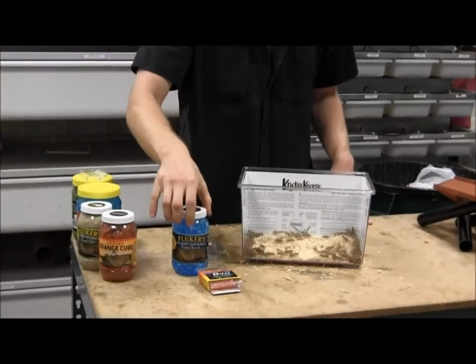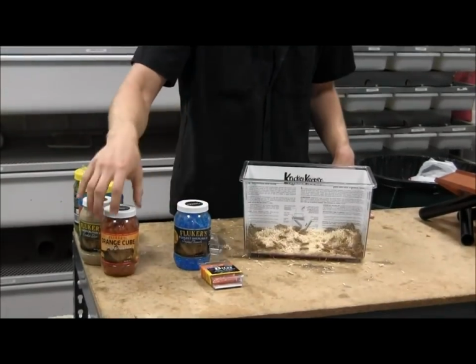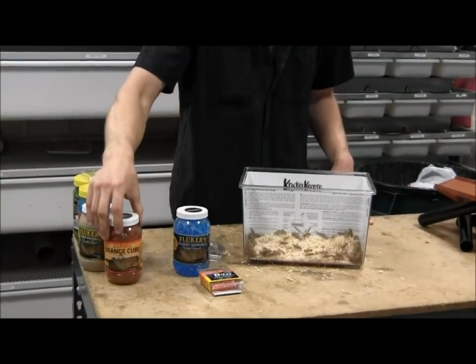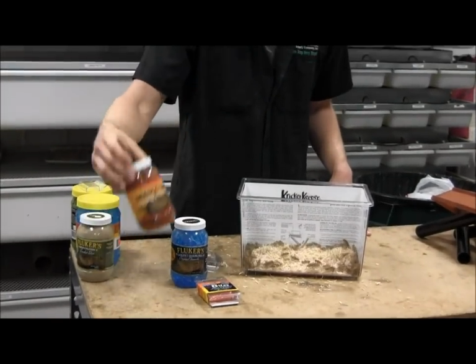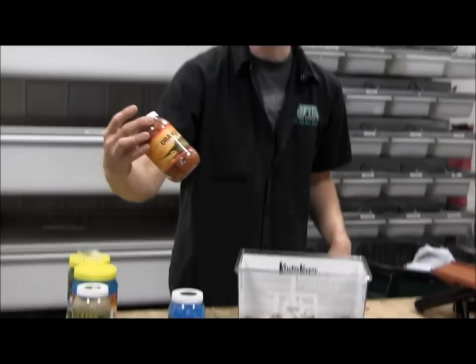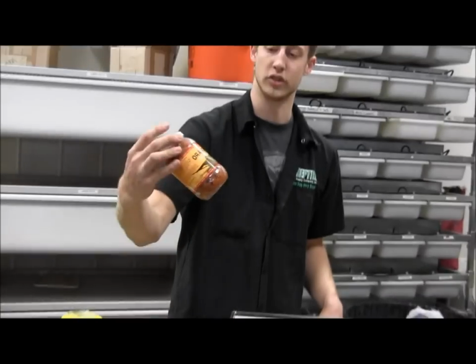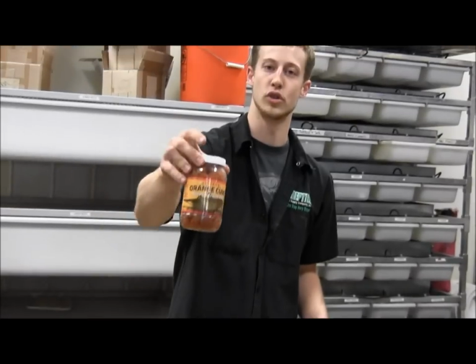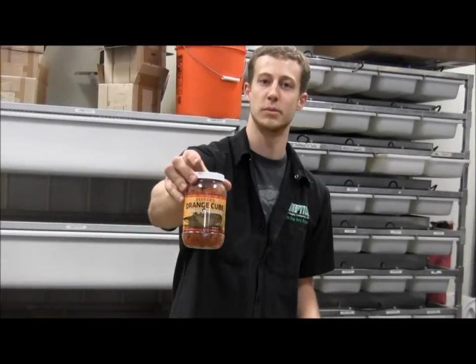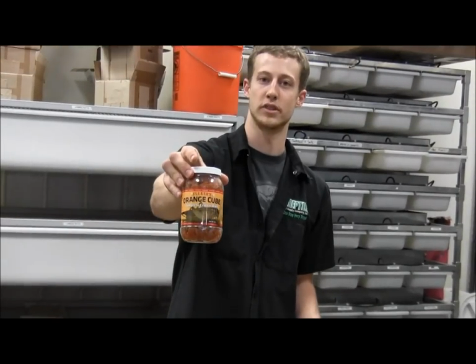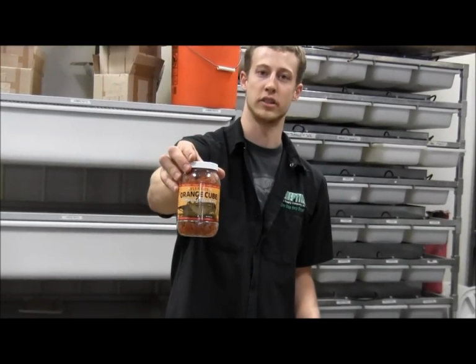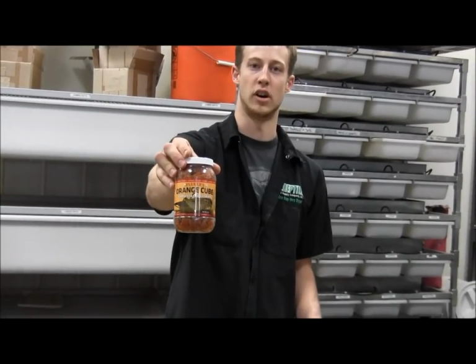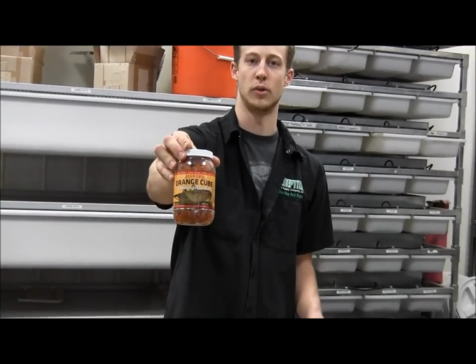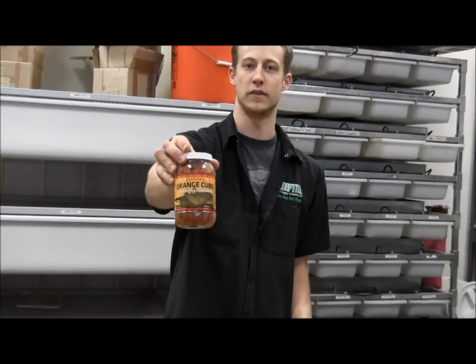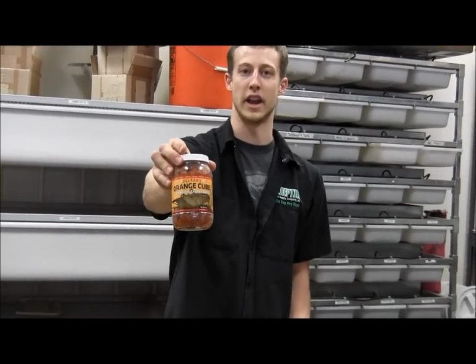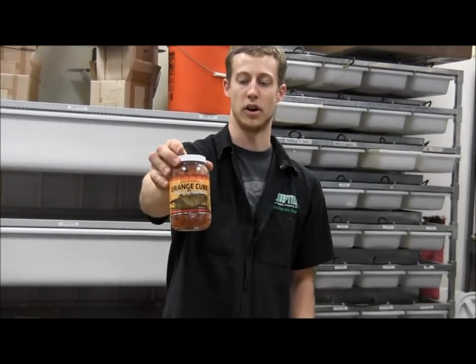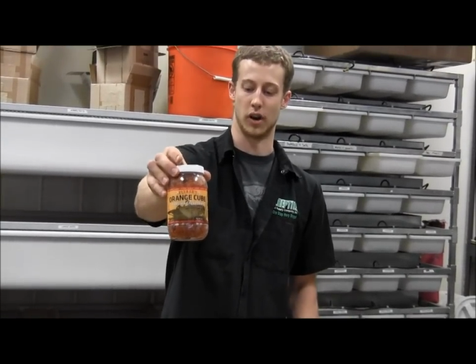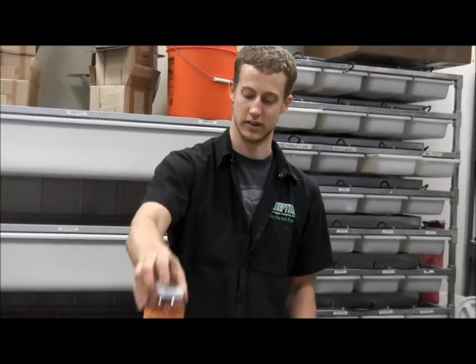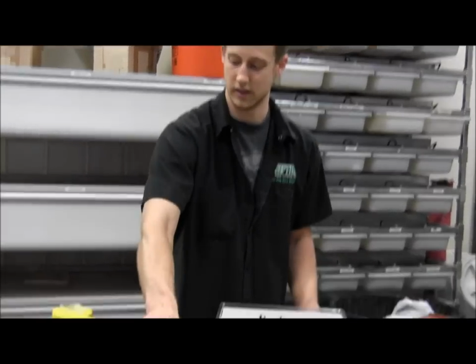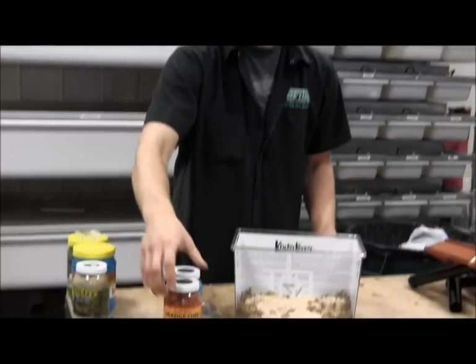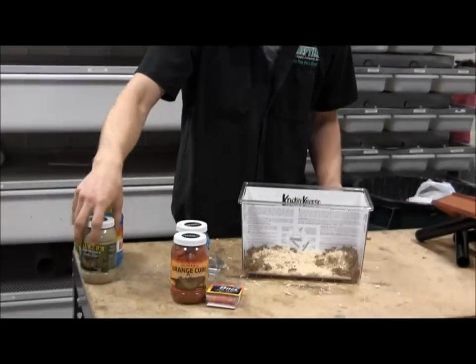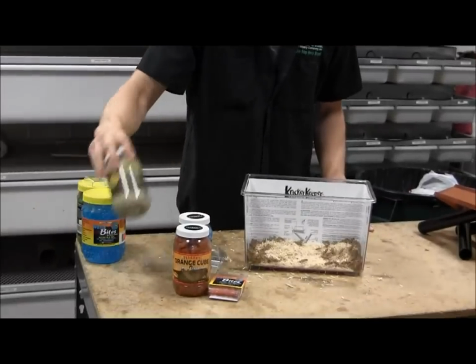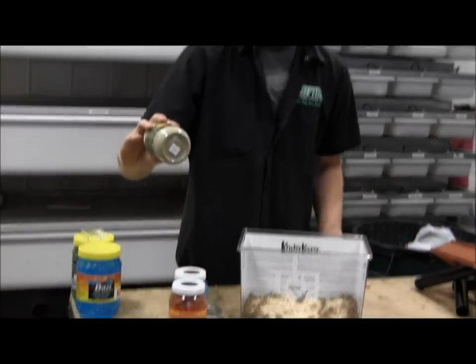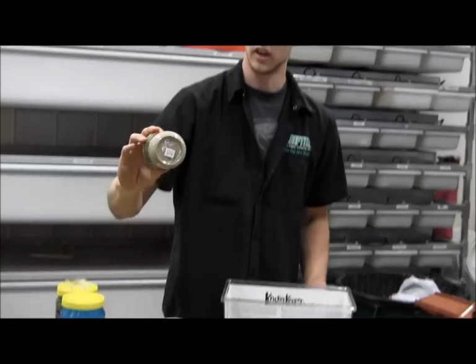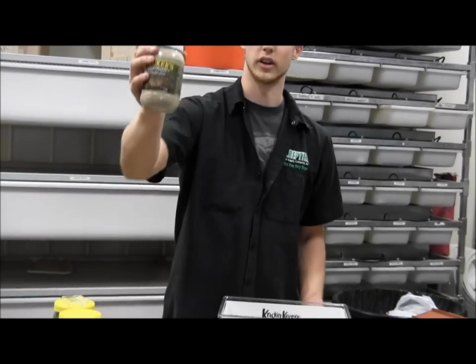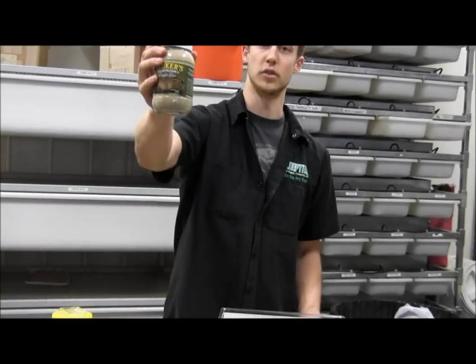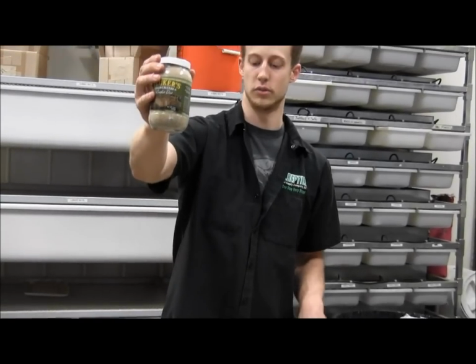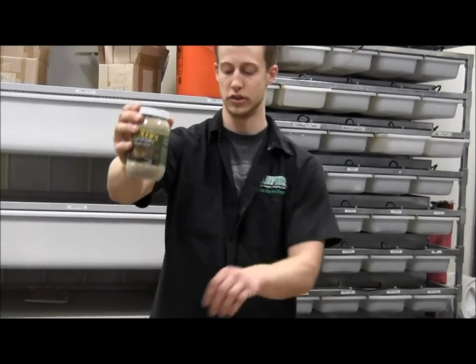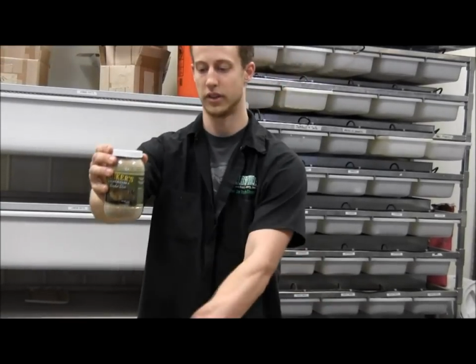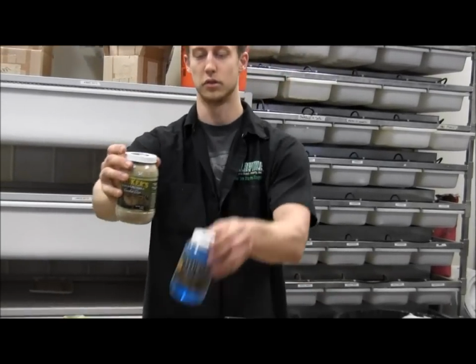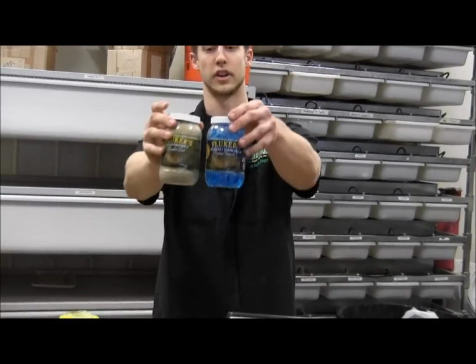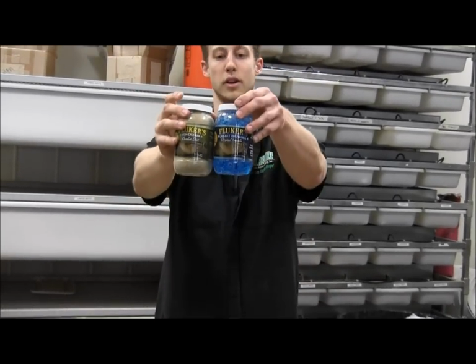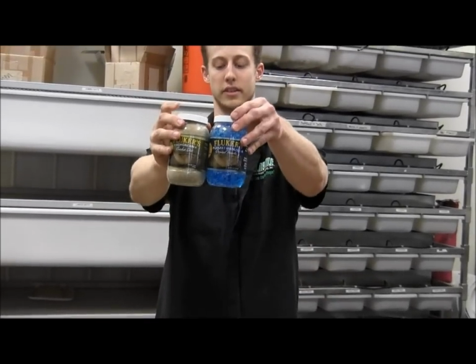We also have from Flukers an orange cube — it's an all-in-one food and water product. We also have Flukers Cricket Food, which you'd use alongside the Flukers Cricket Water Bites.